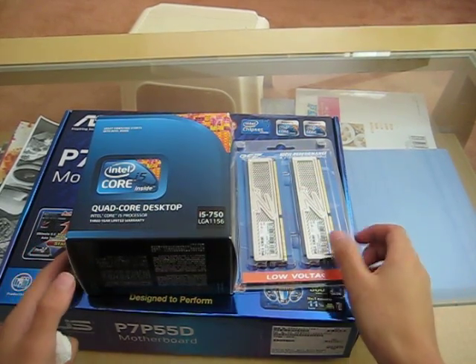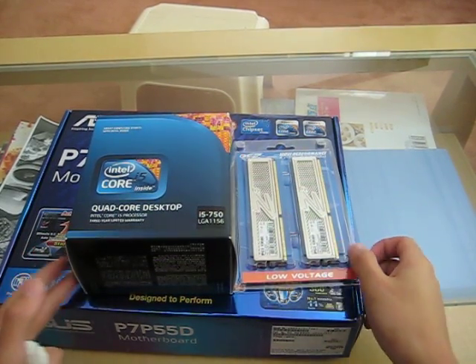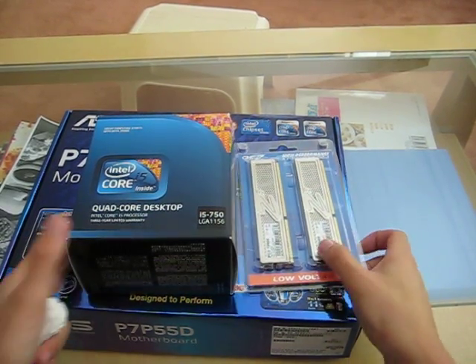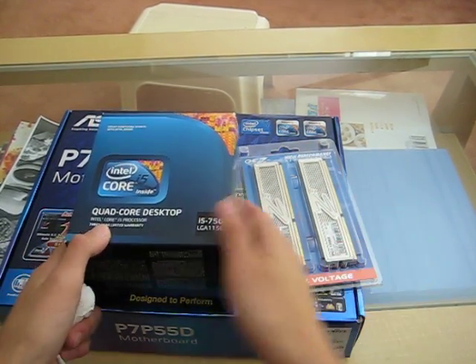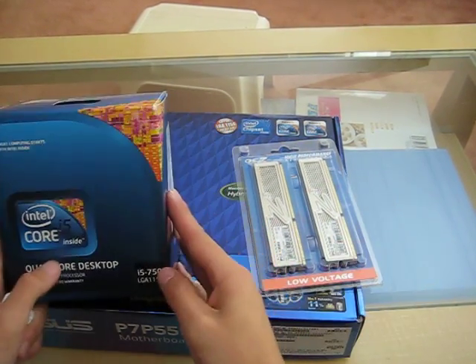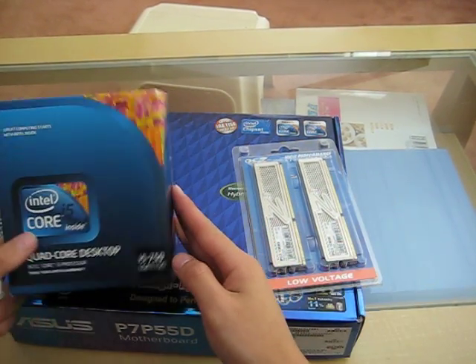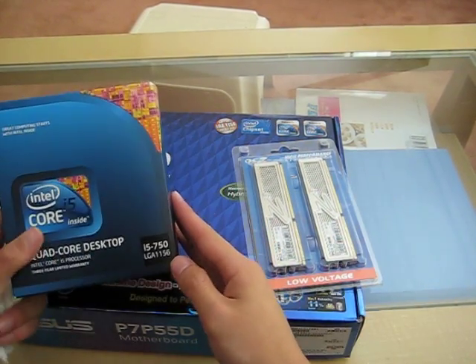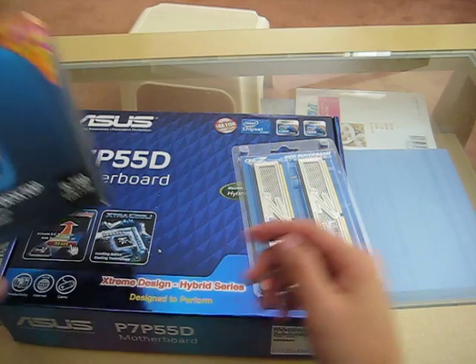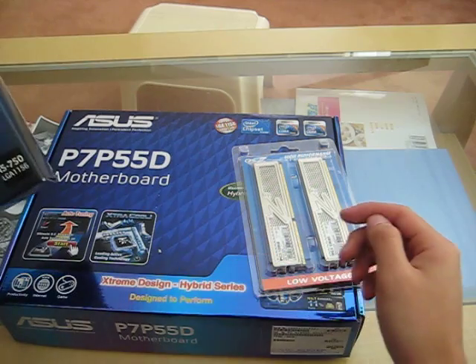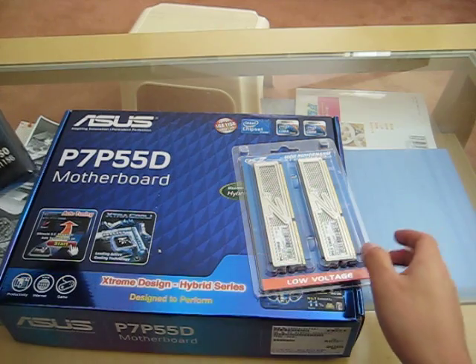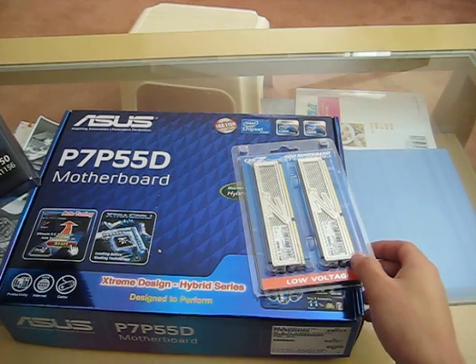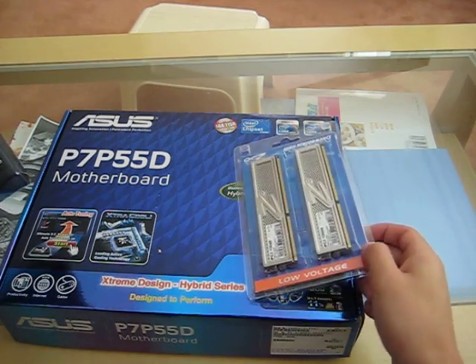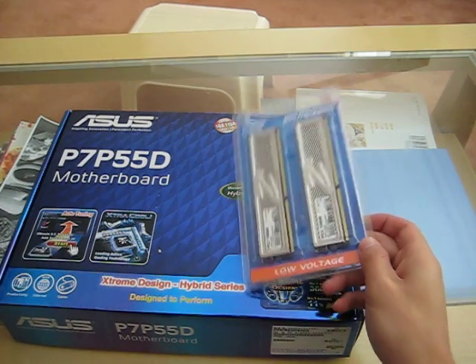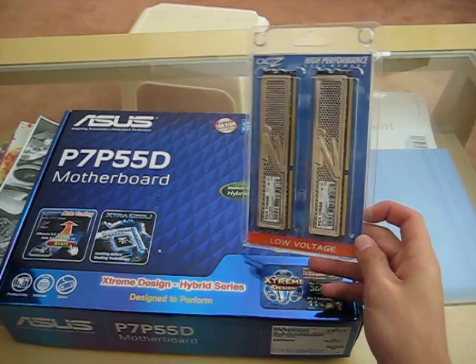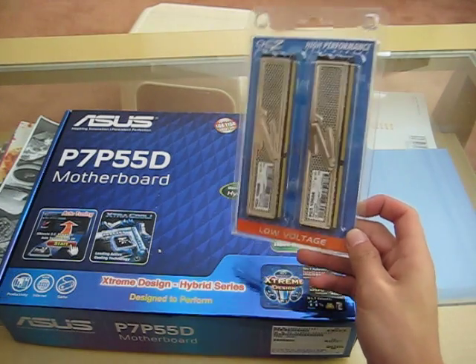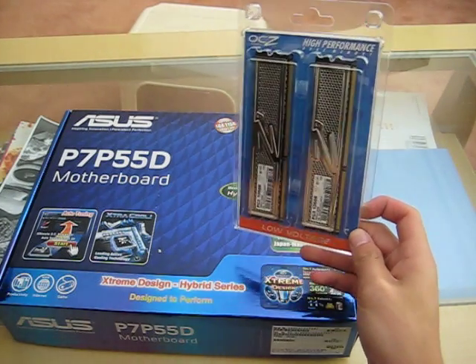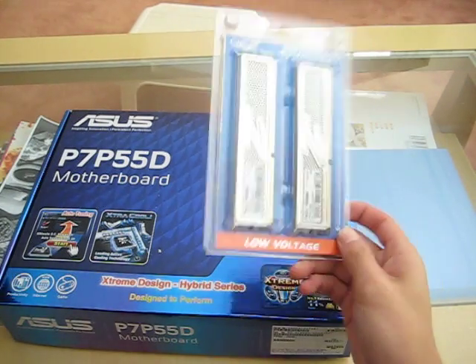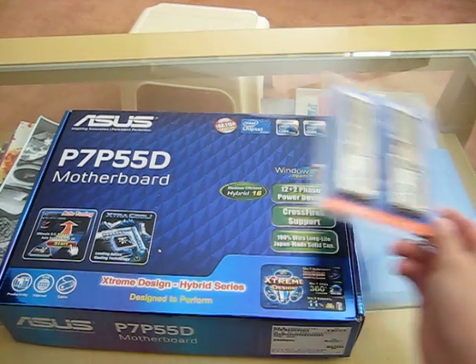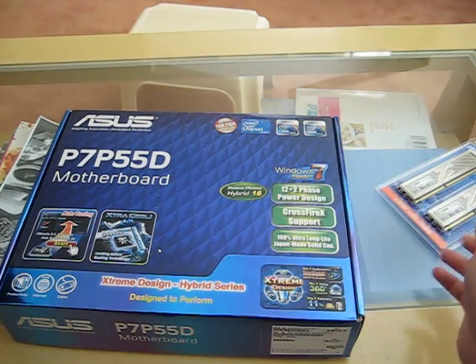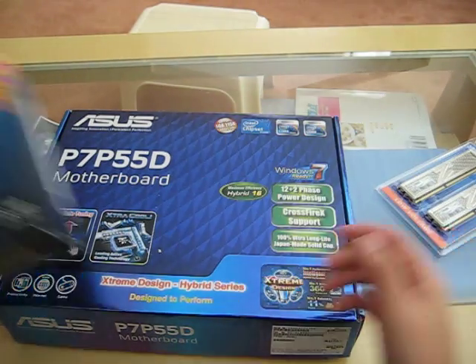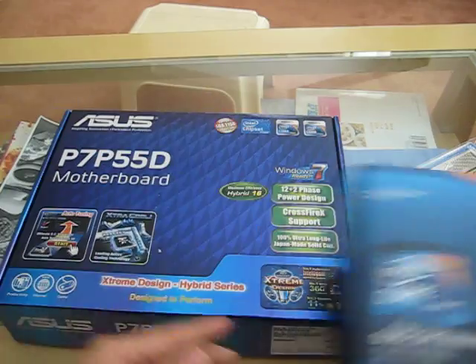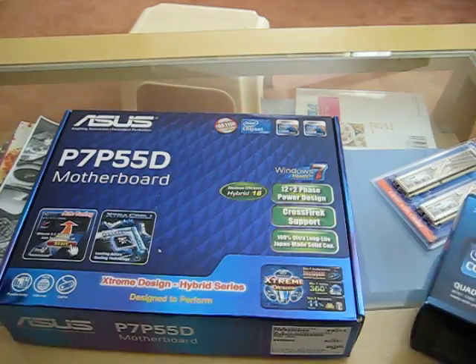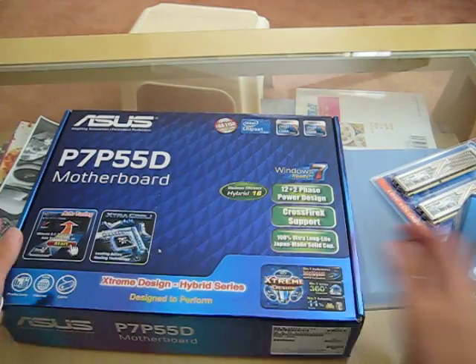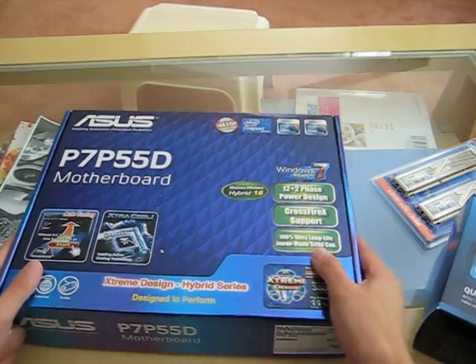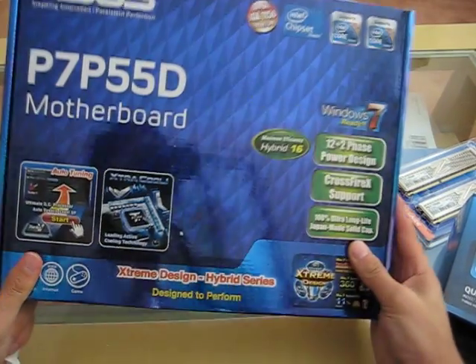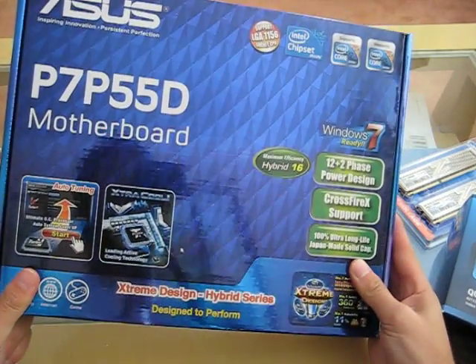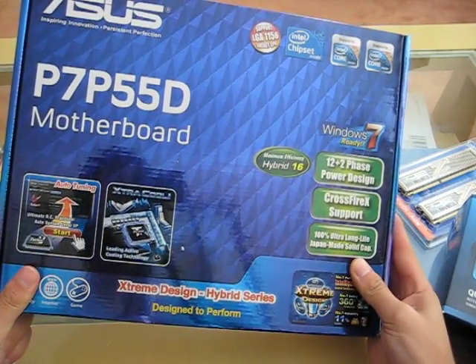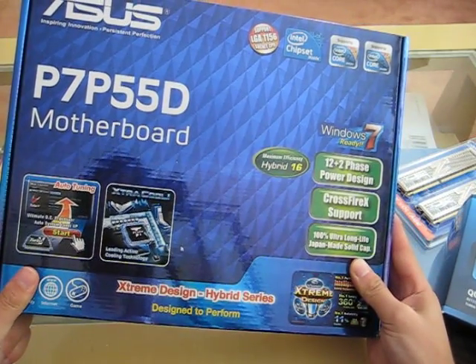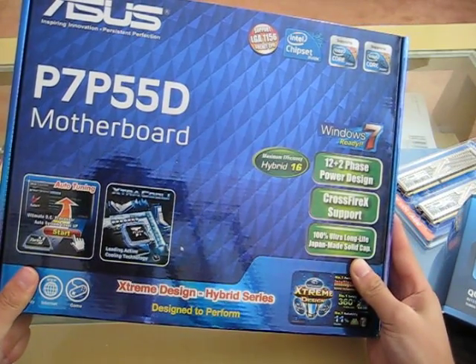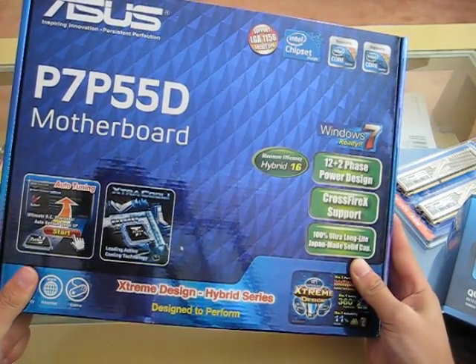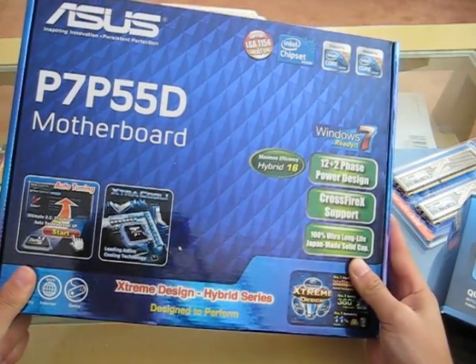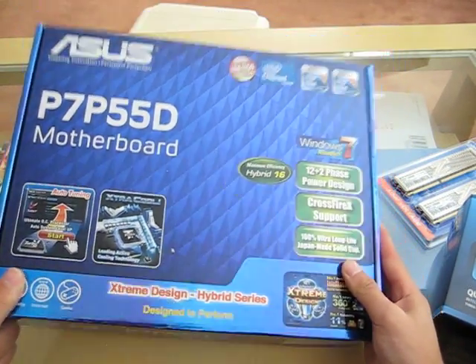So this is the unboxing of the i5 750, a couple sticks of RAM, and the P7P55D.